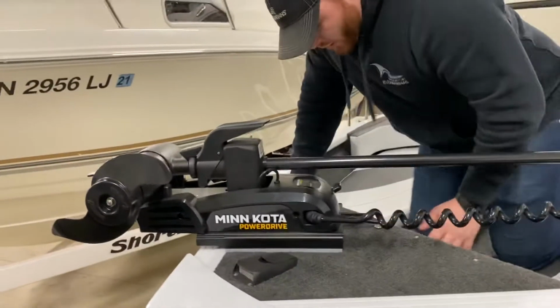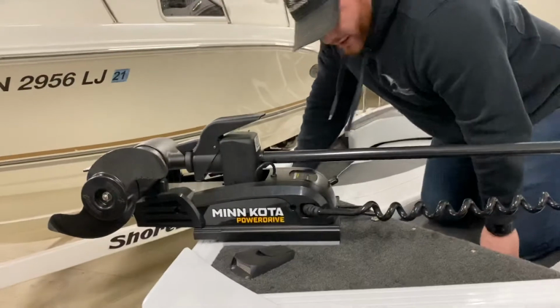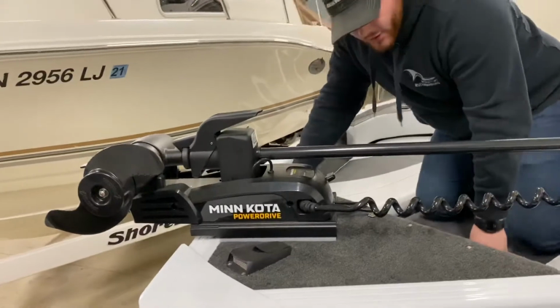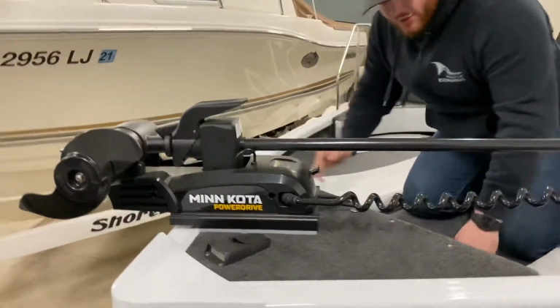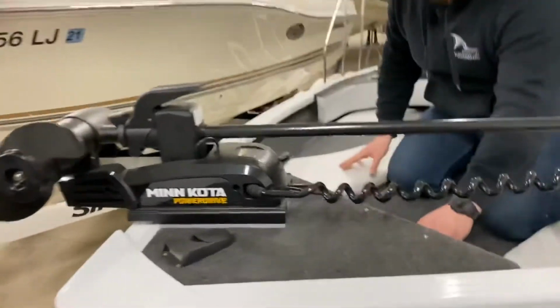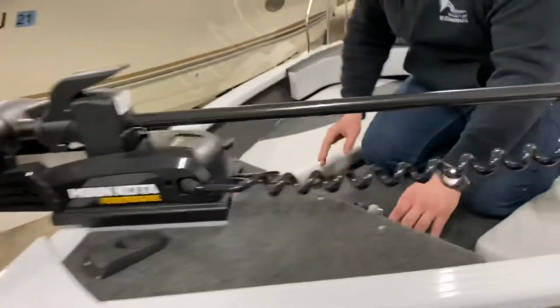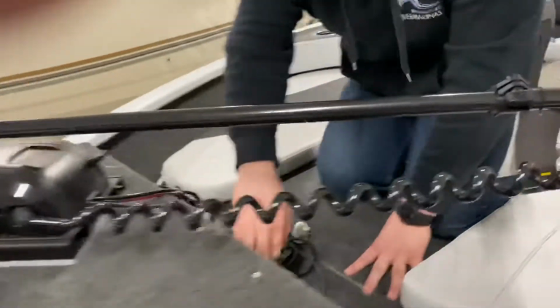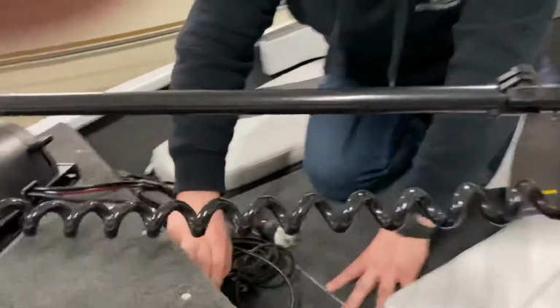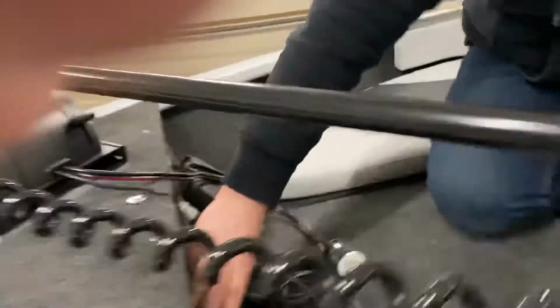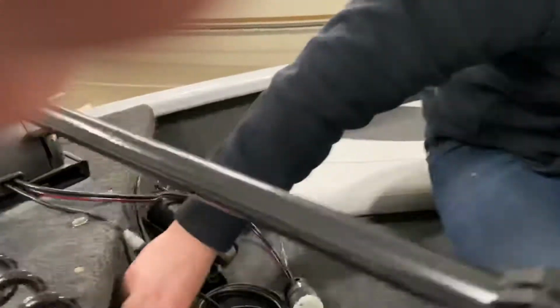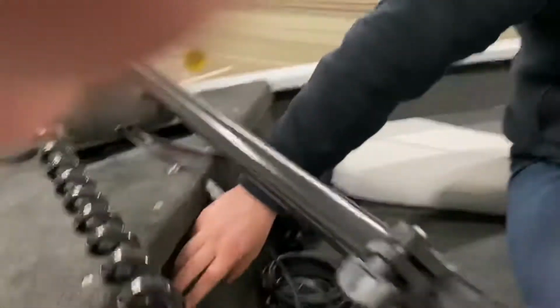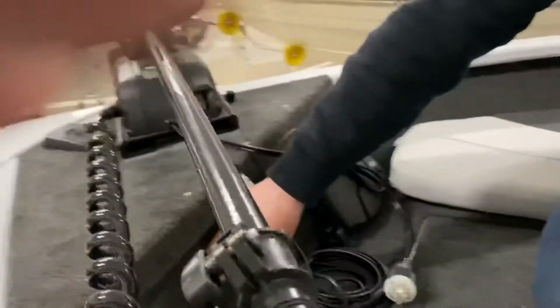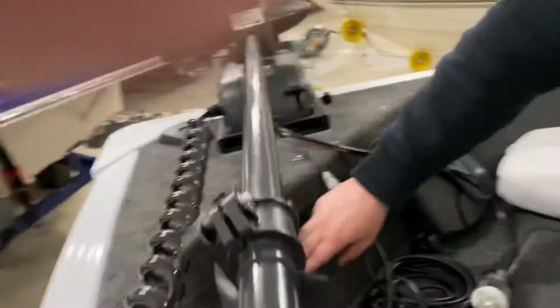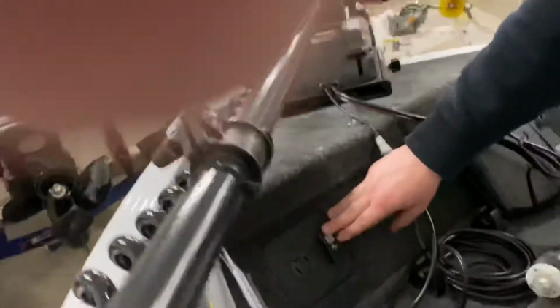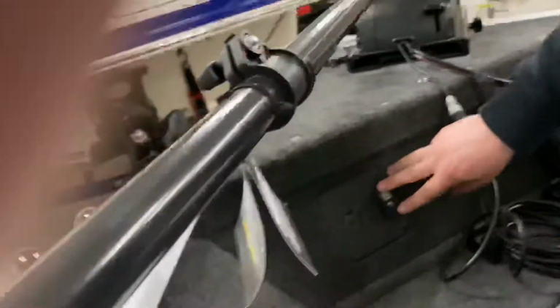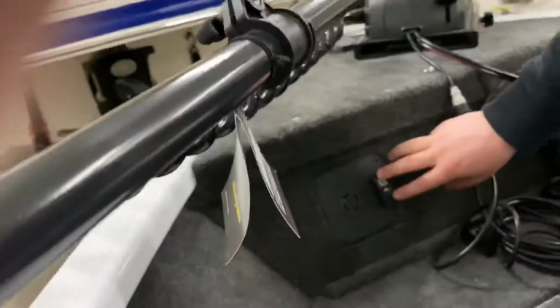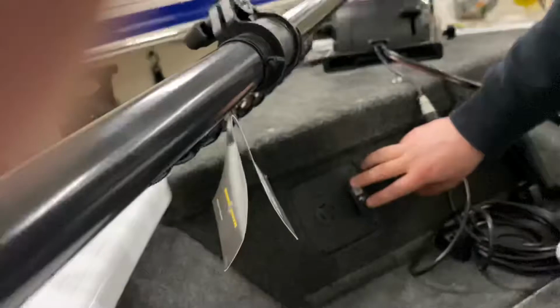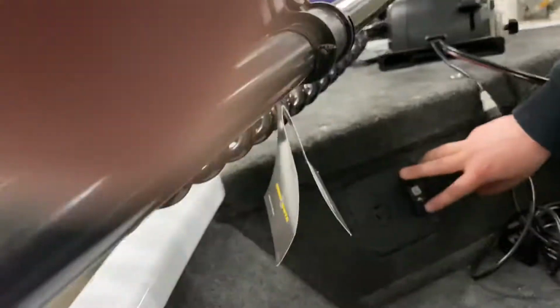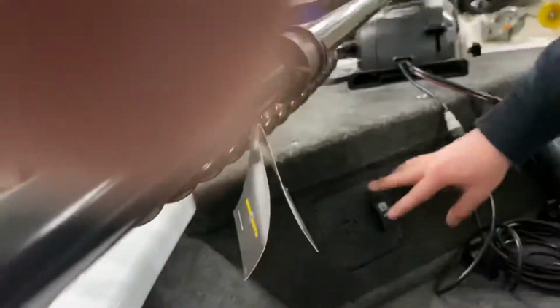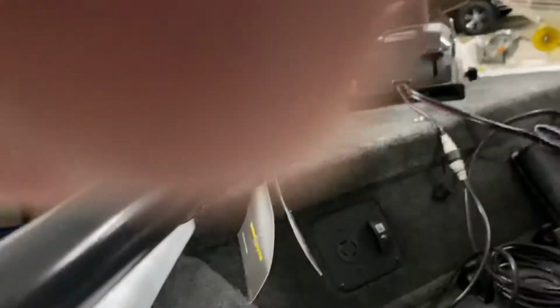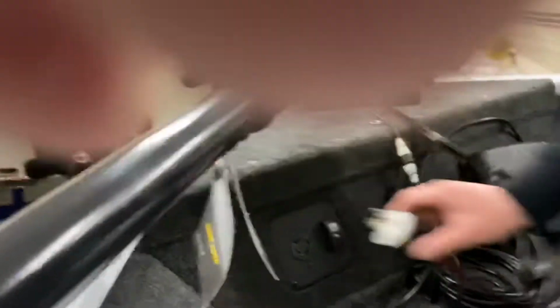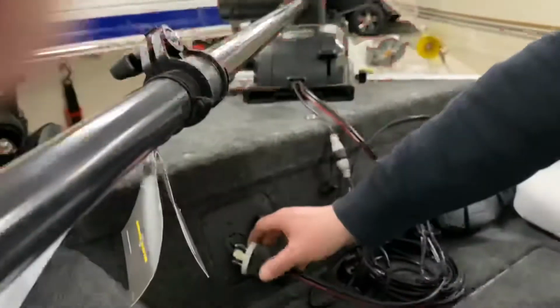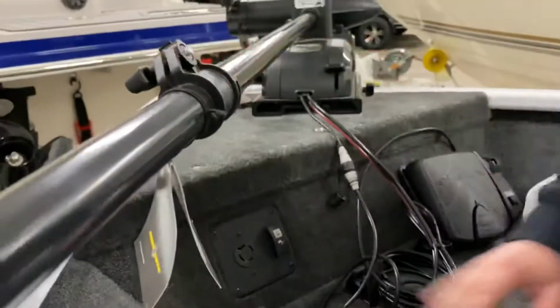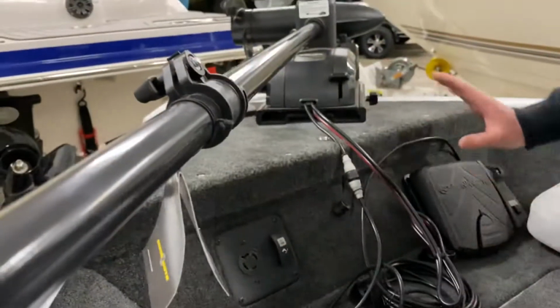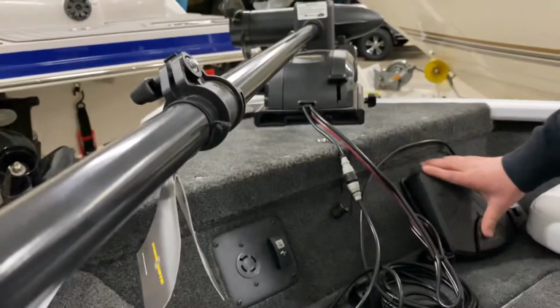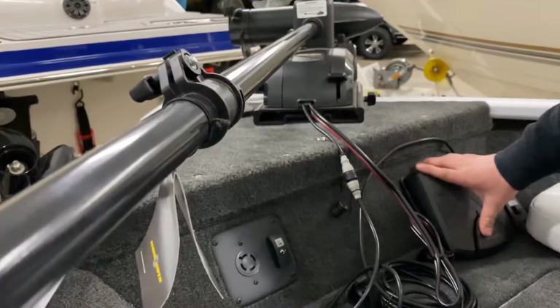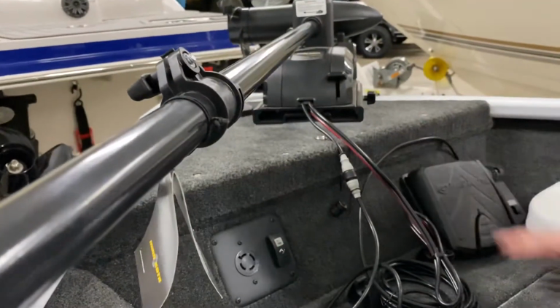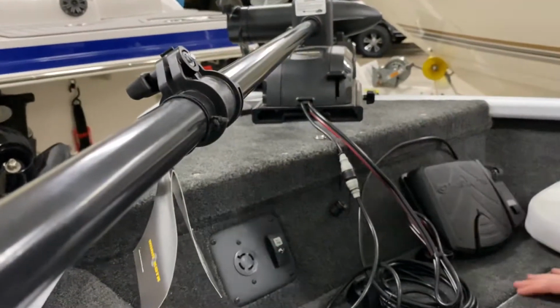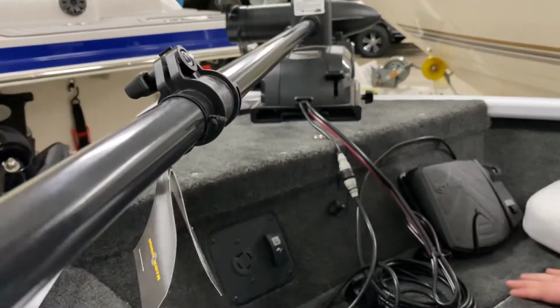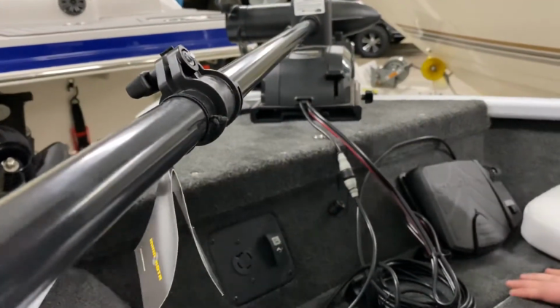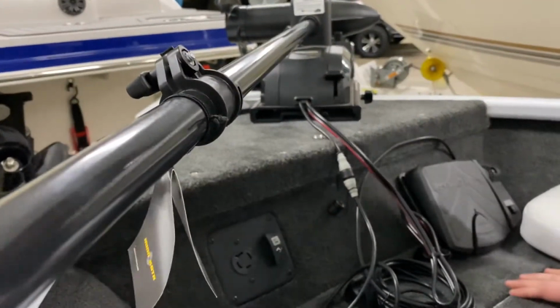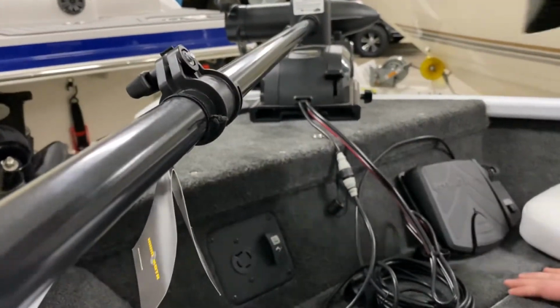Right up here you've got your tilt and trim switch for the outboard — up and down on the back. You've got your plug-in and your control pad will be sitting right here.